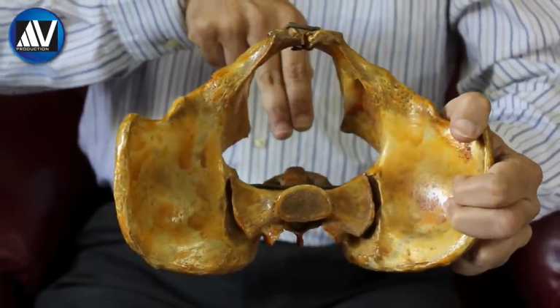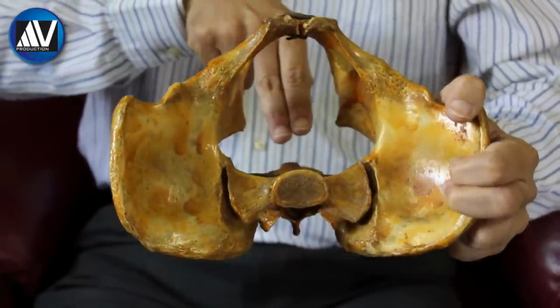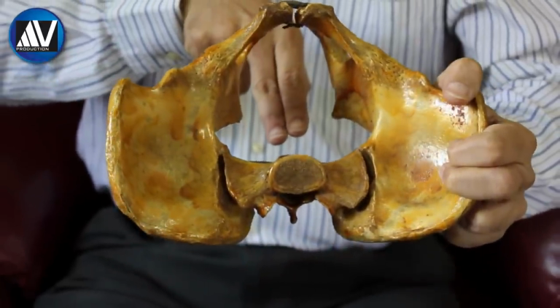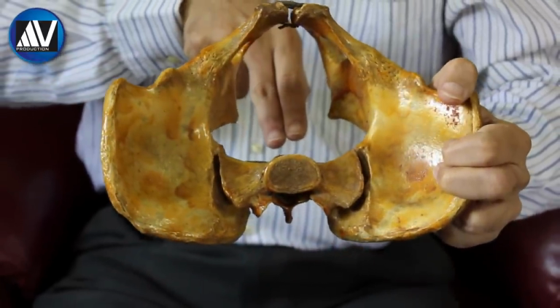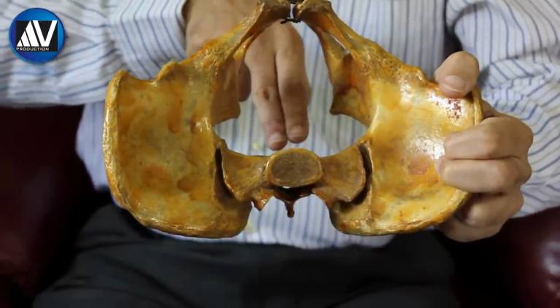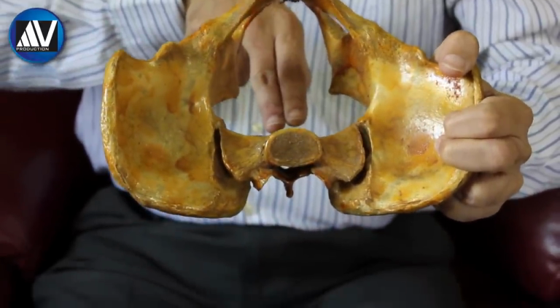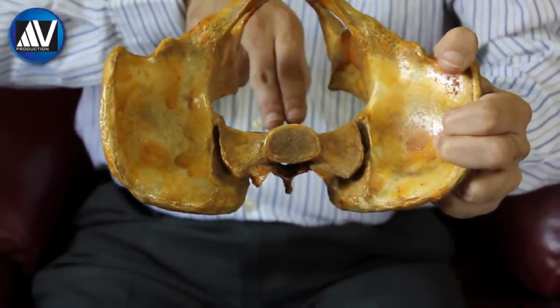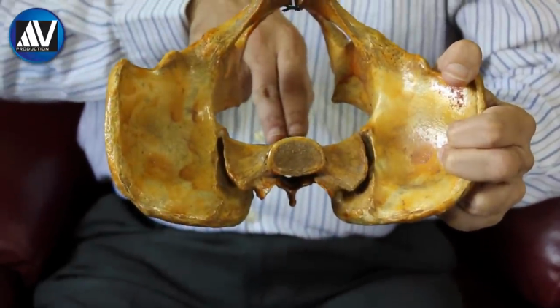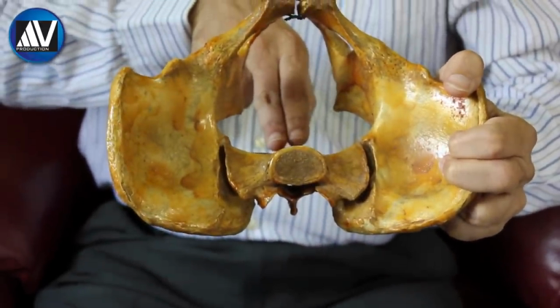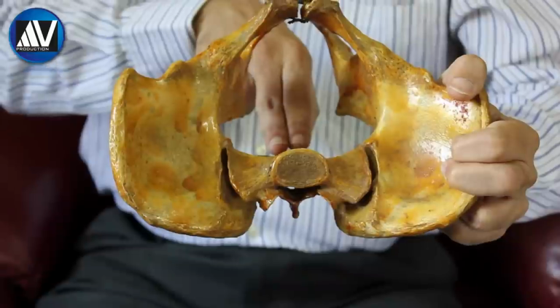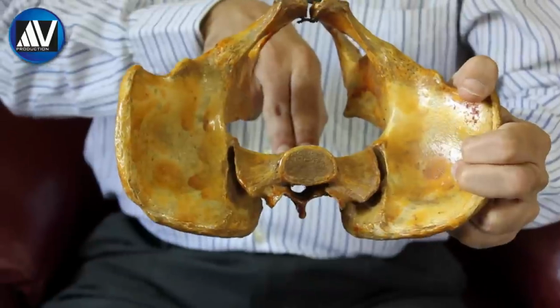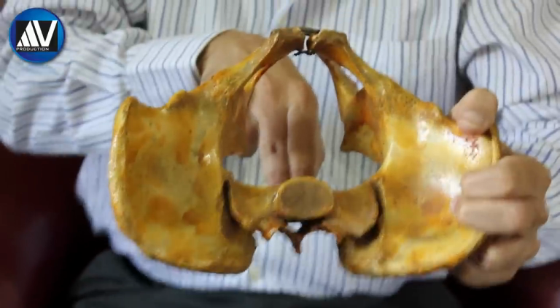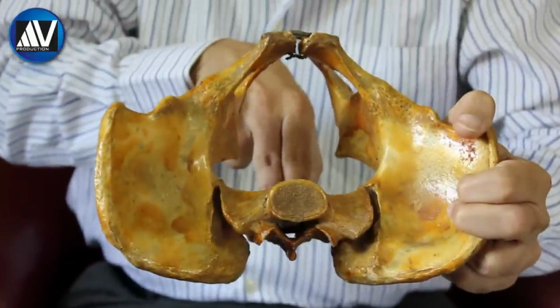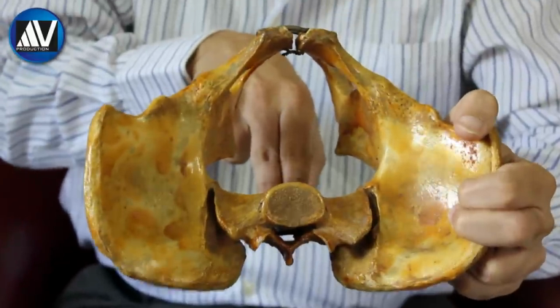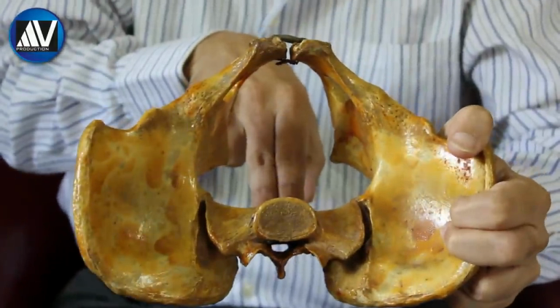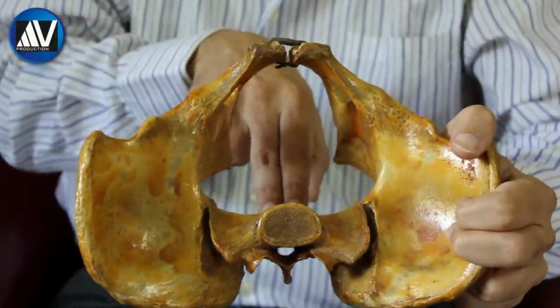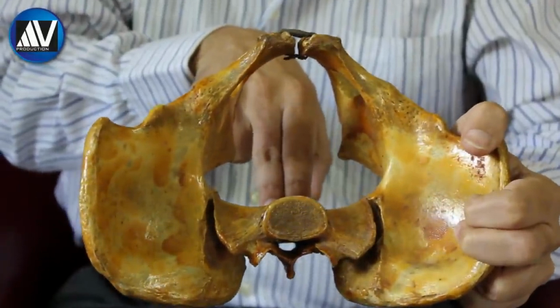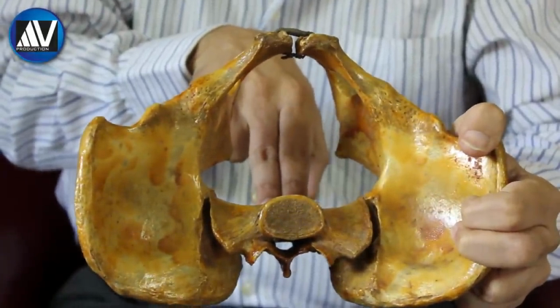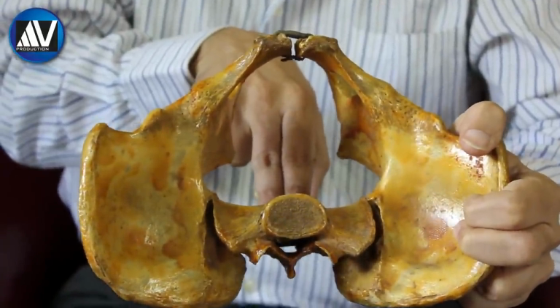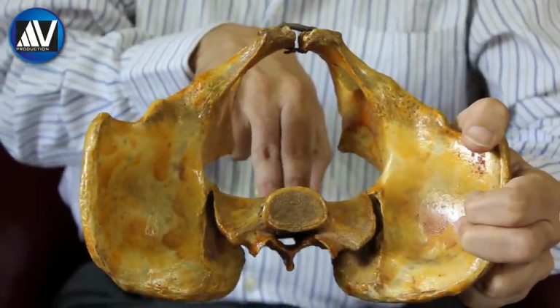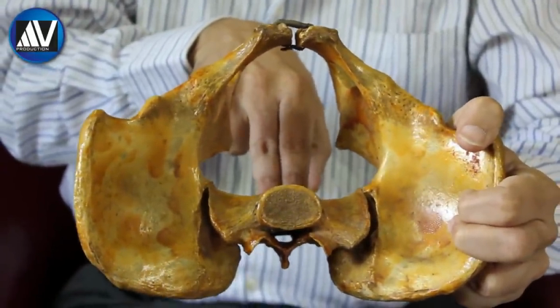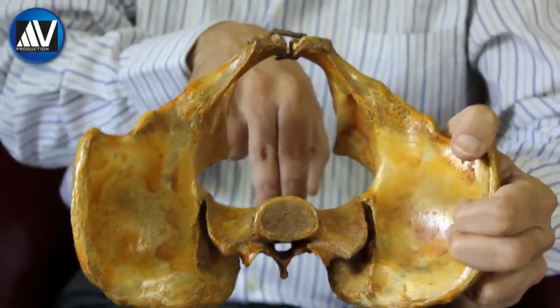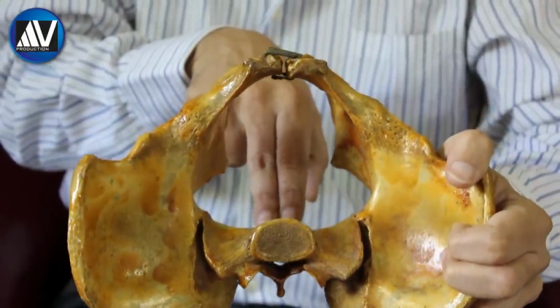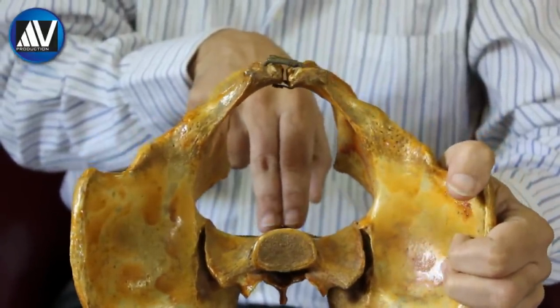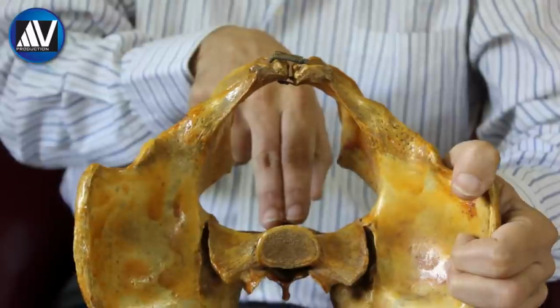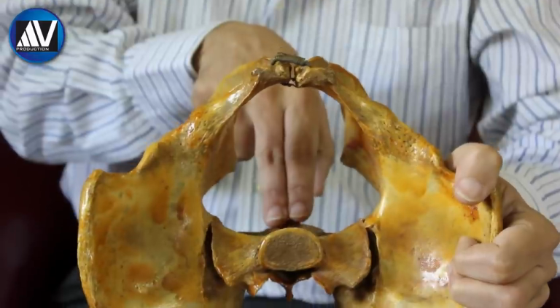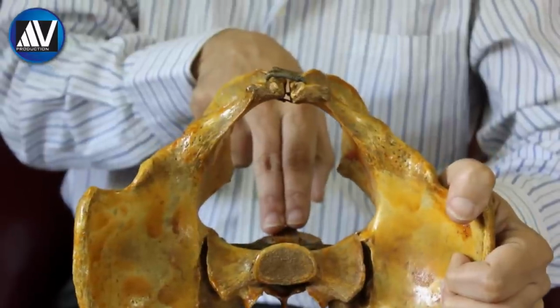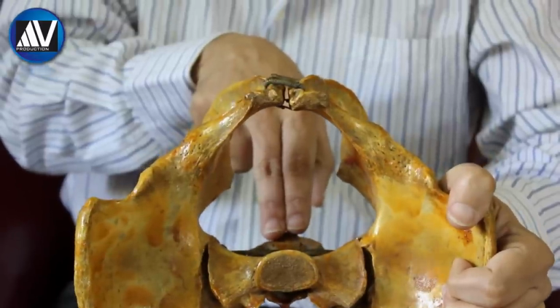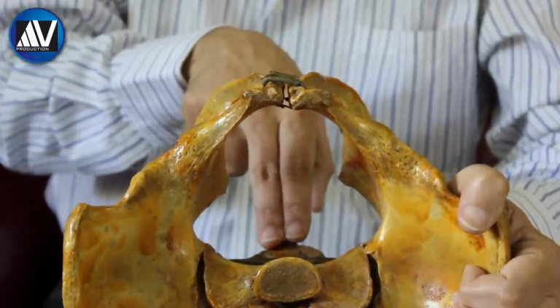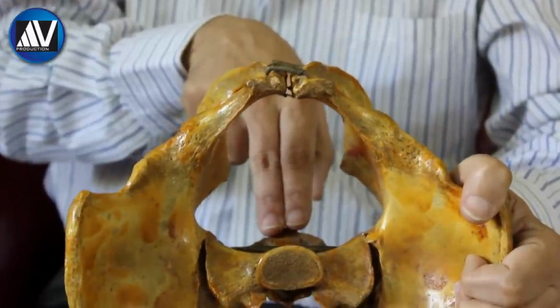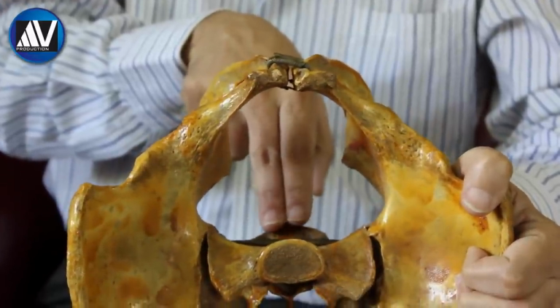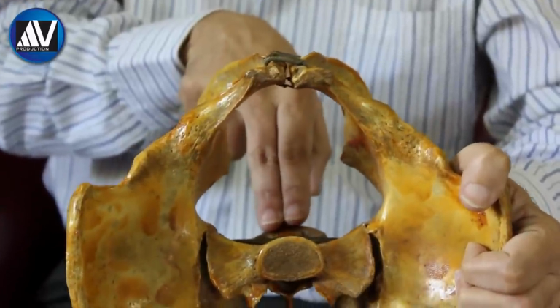Next, assess the mobility of the sacrococcygeal joint, which is determined by pressing firmly on the coccyx. Normally, the coccyx is mobile.